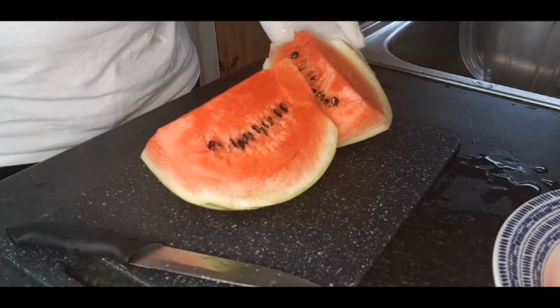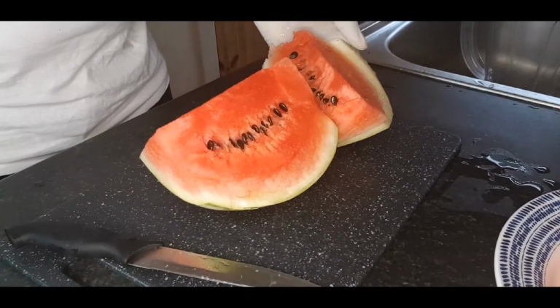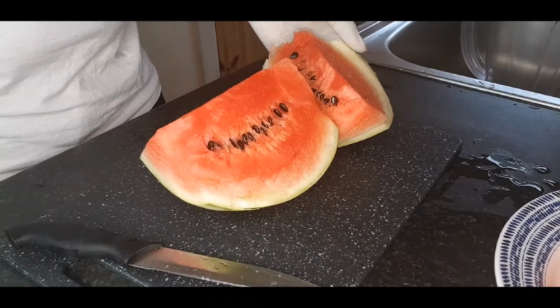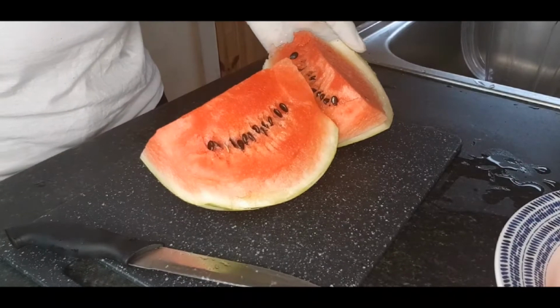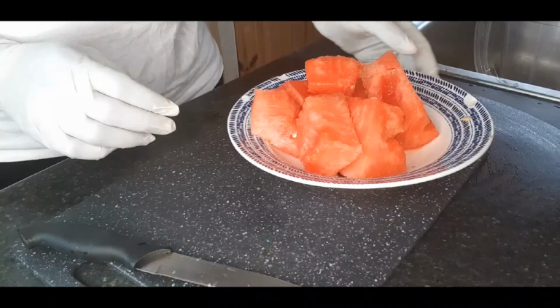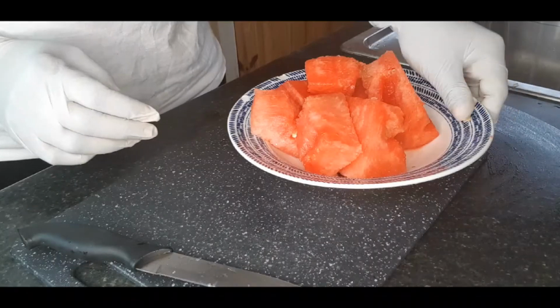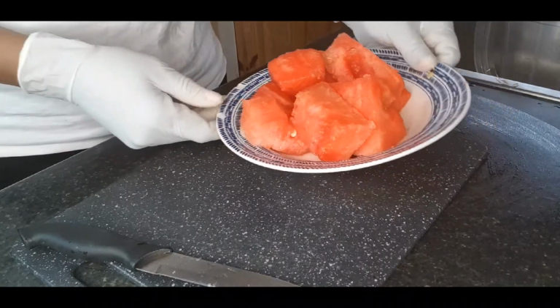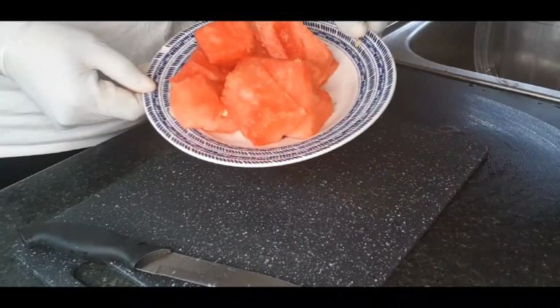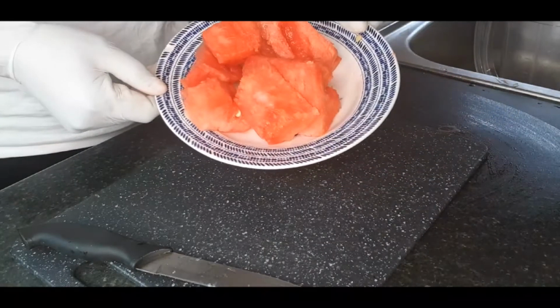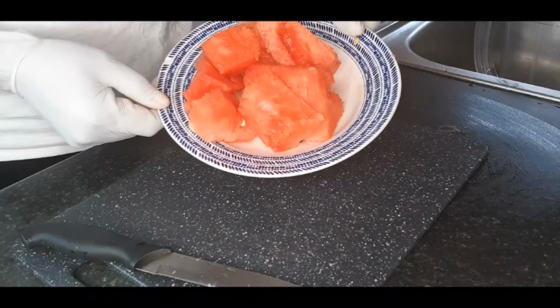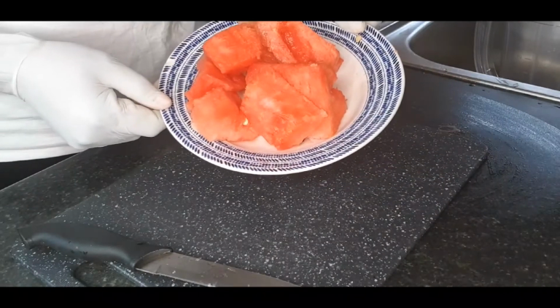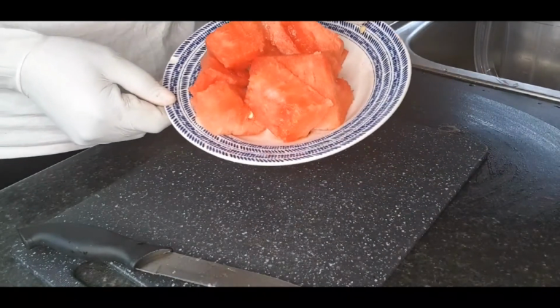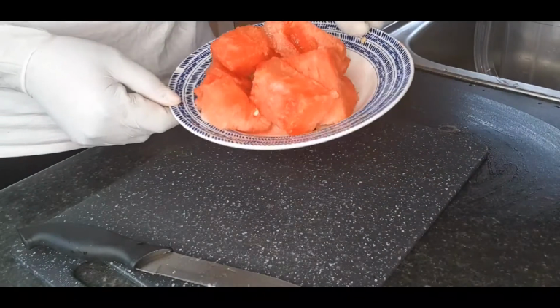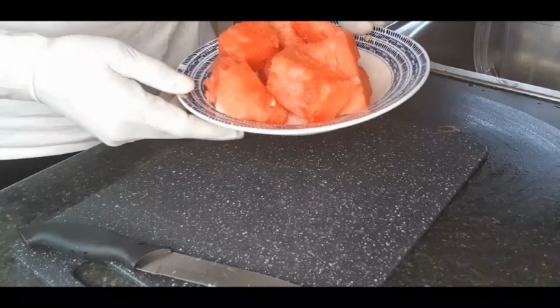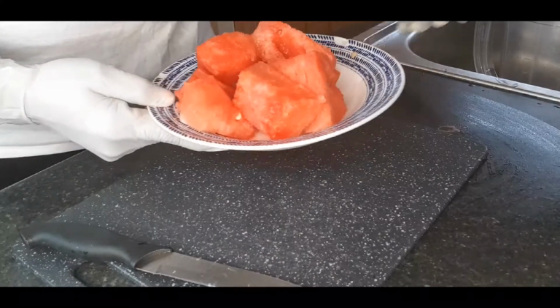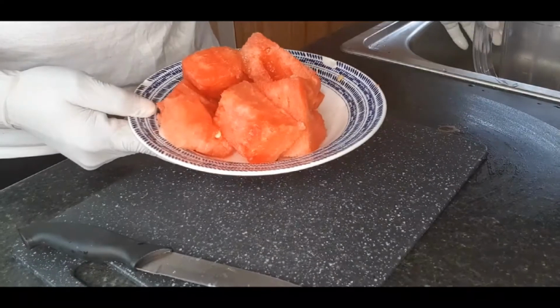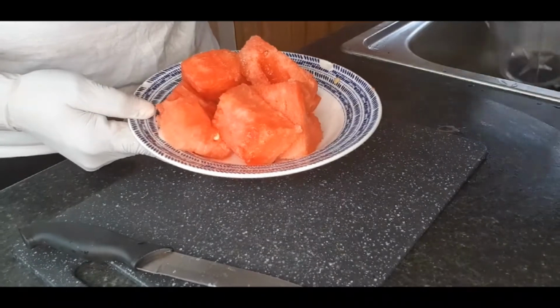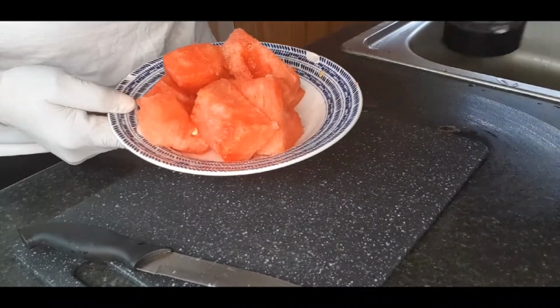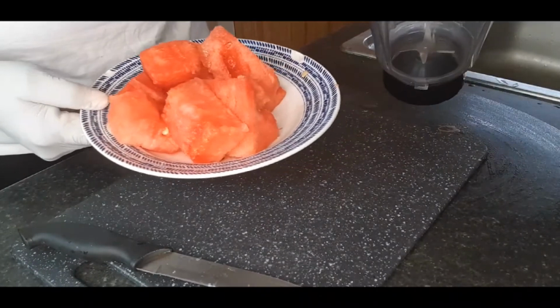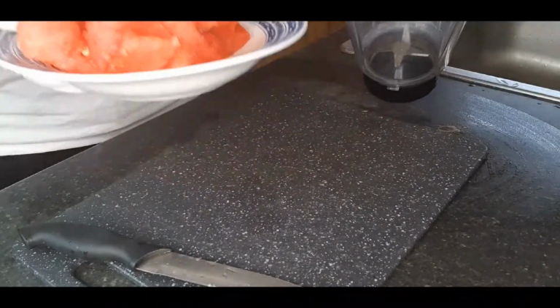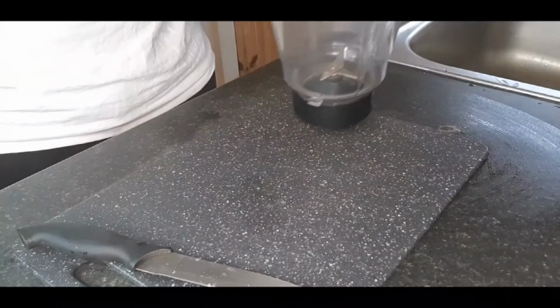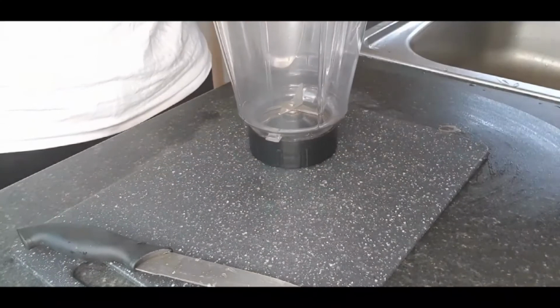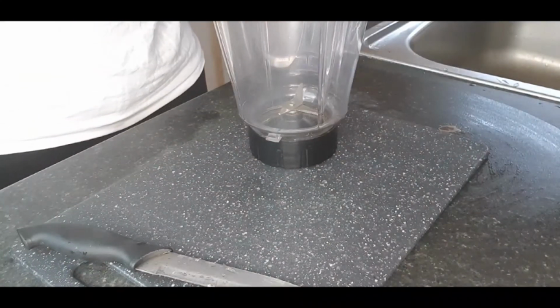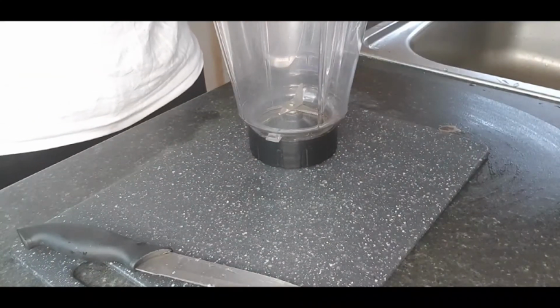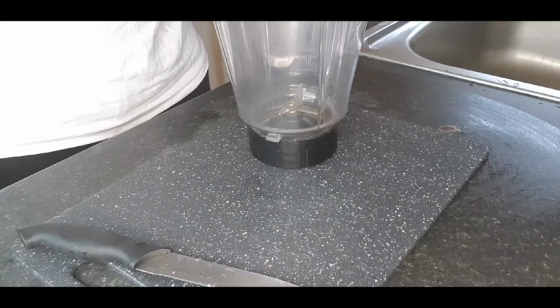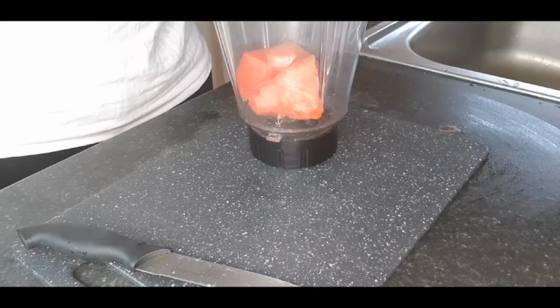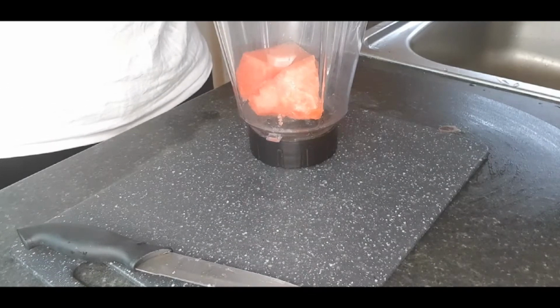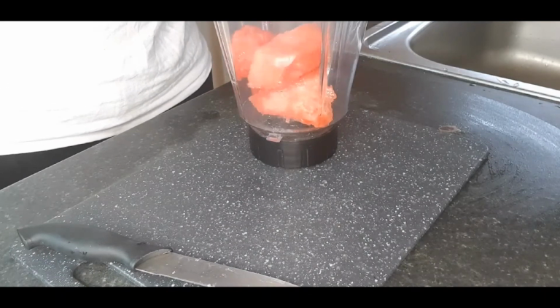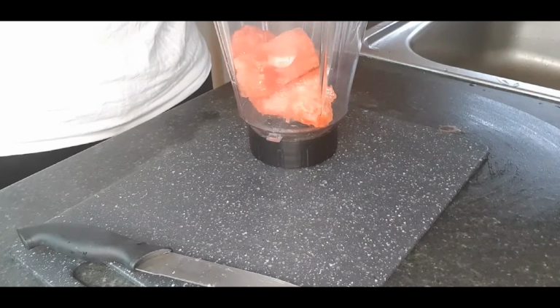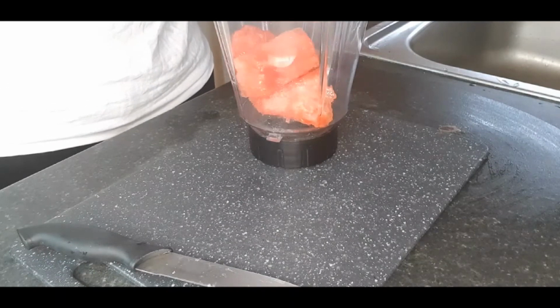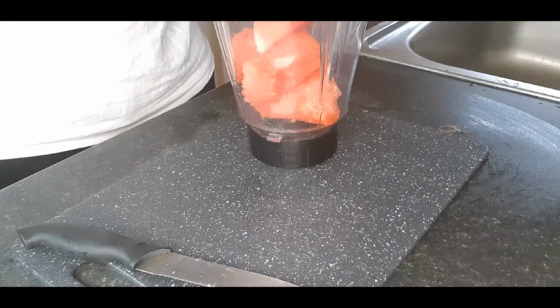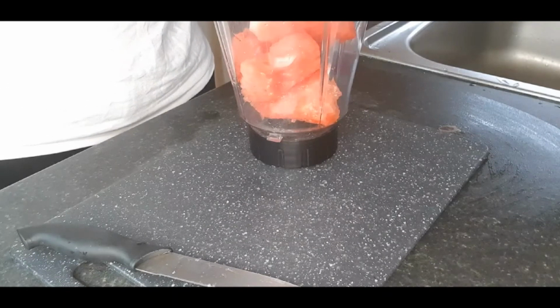Watermelon helps you get really hydrated and helps improve blood flow and prevents kidney injury. So I'm just going to turn them over to the blender now.